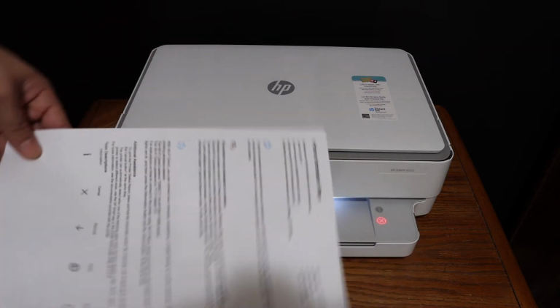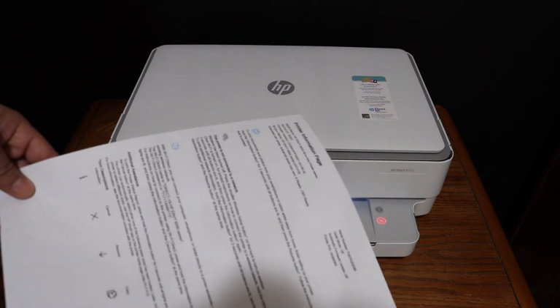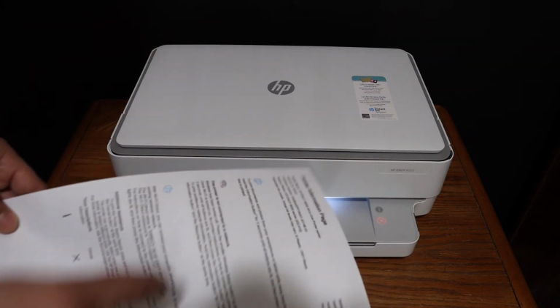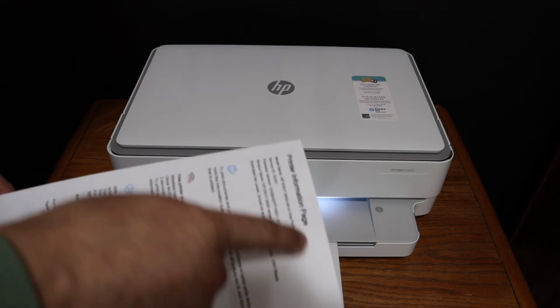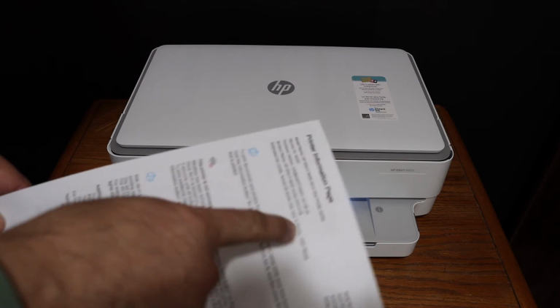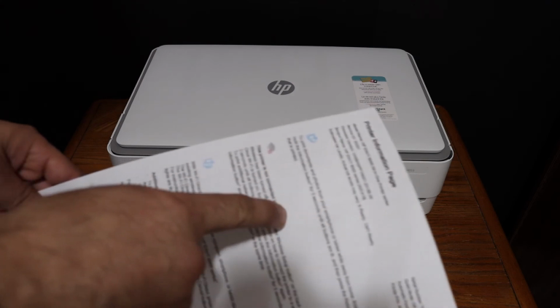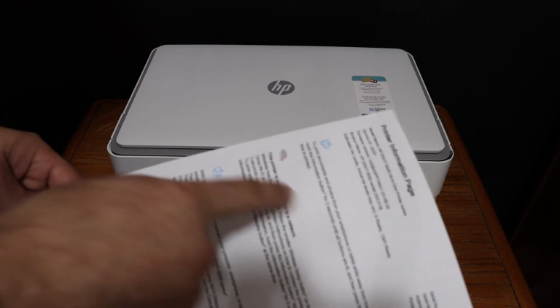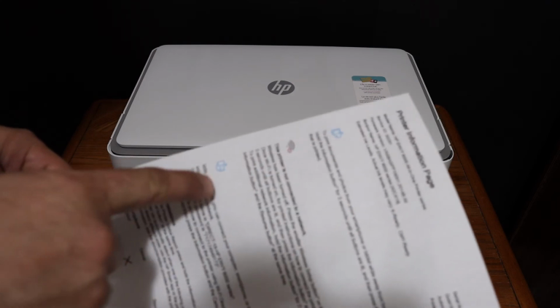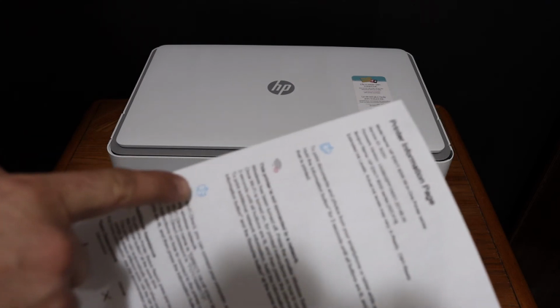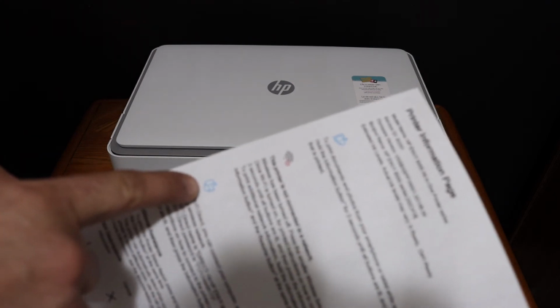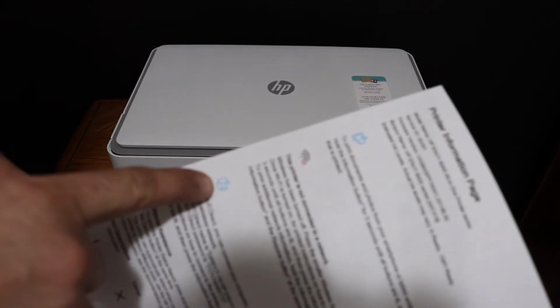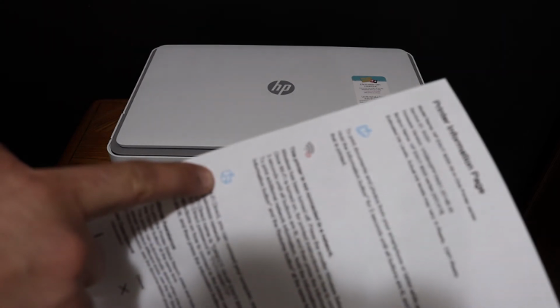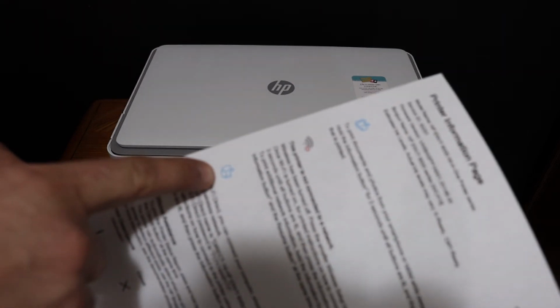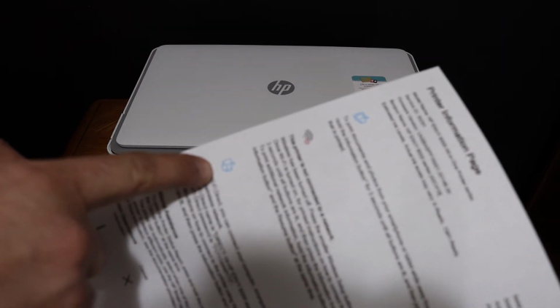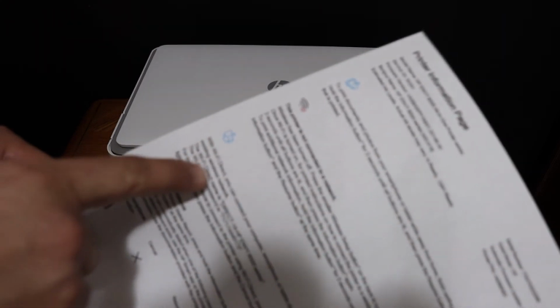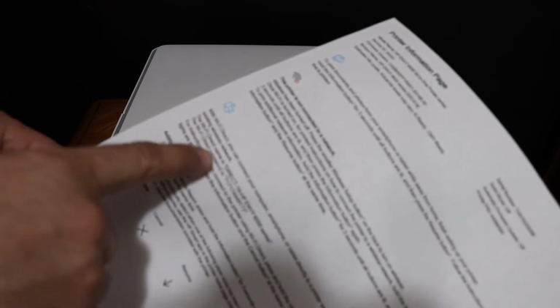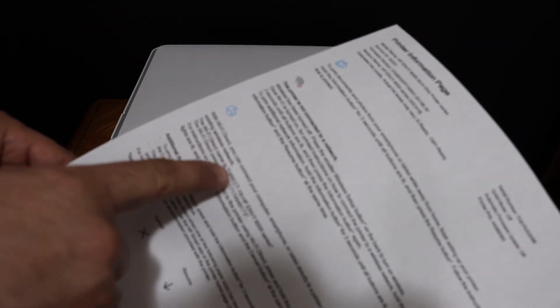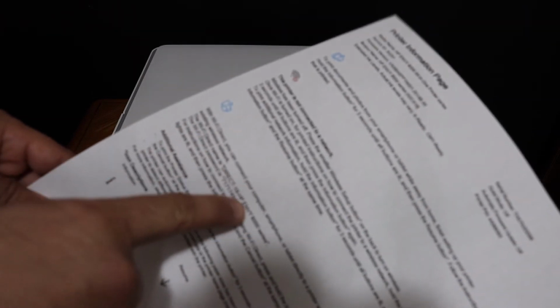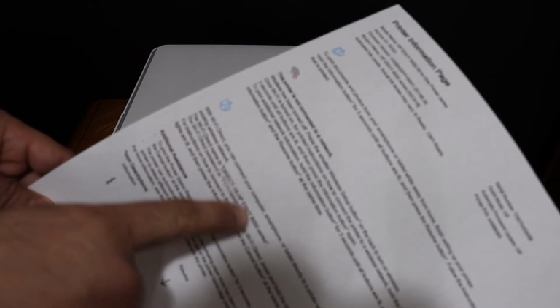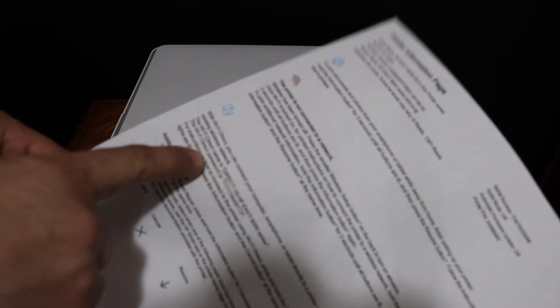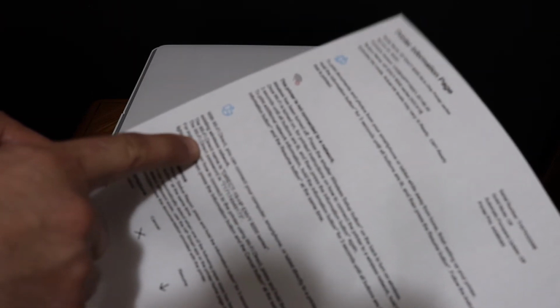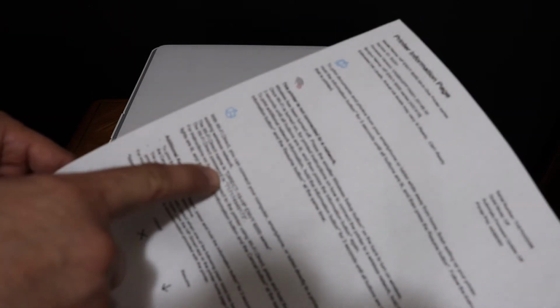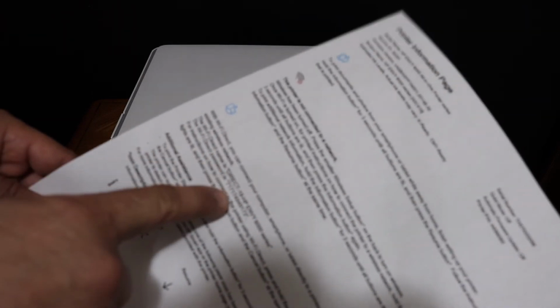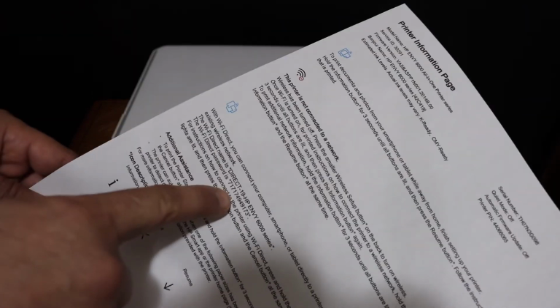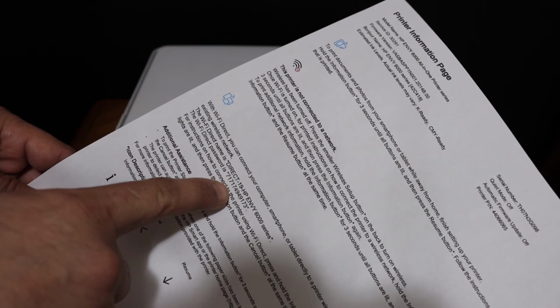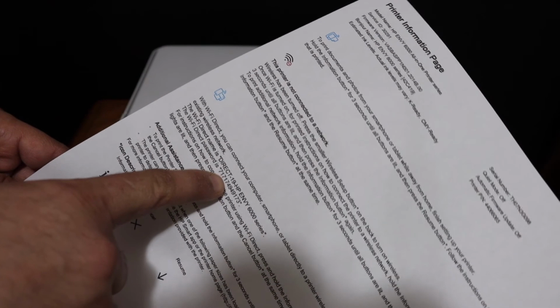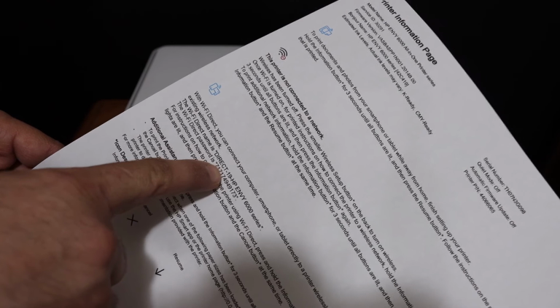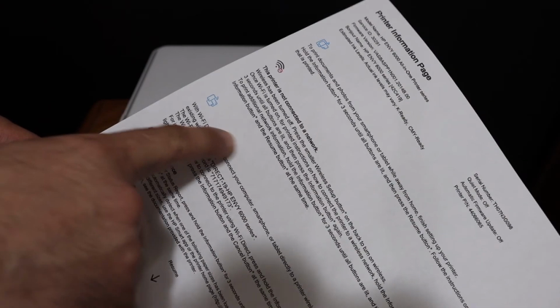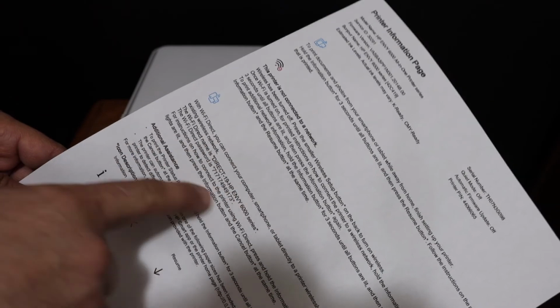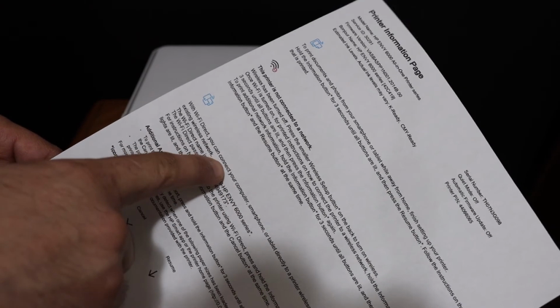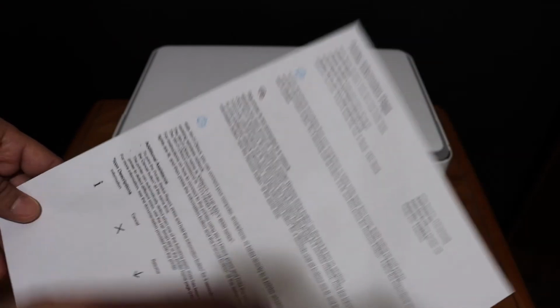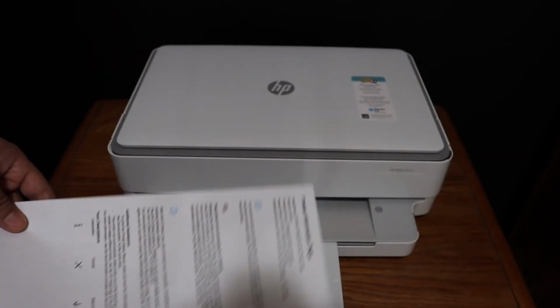Here we can see the printer information page. It displays the Wi-Fi Direct icon — look for the name of your printer, and this is the Wi-Fi Direct password written here.